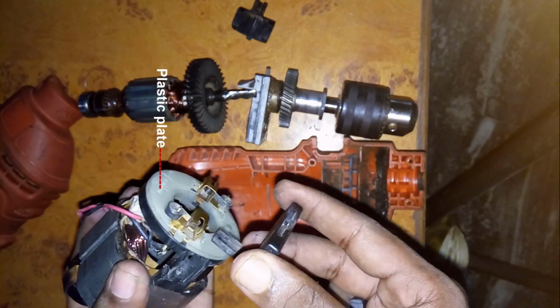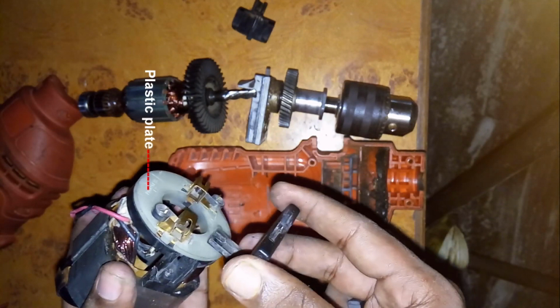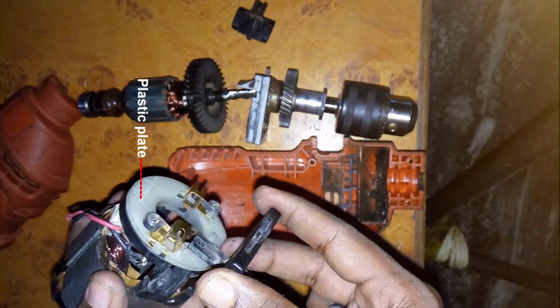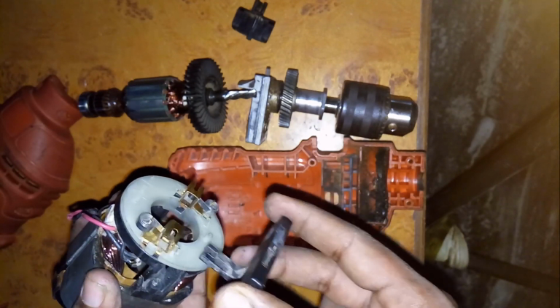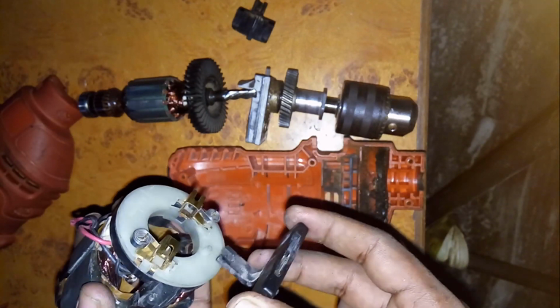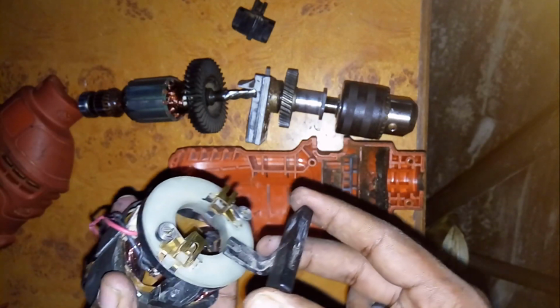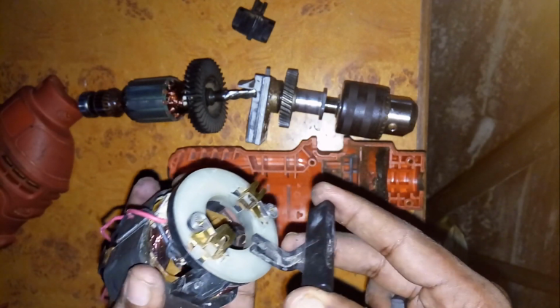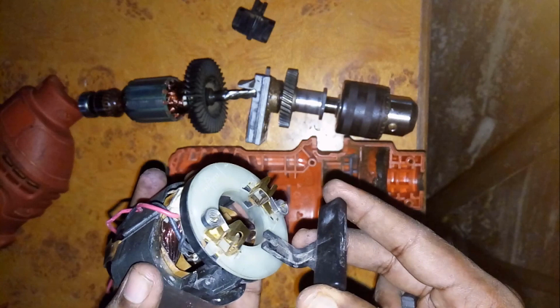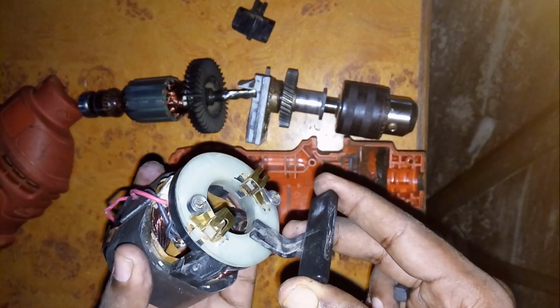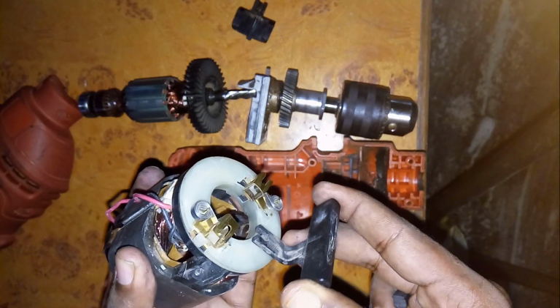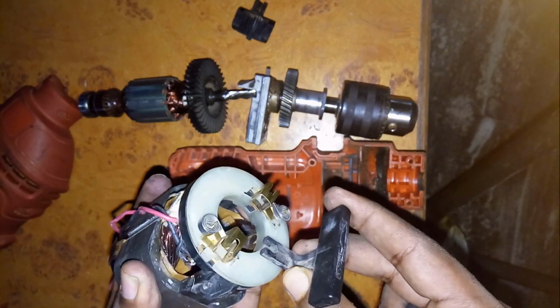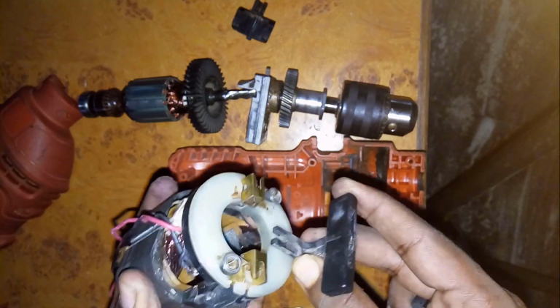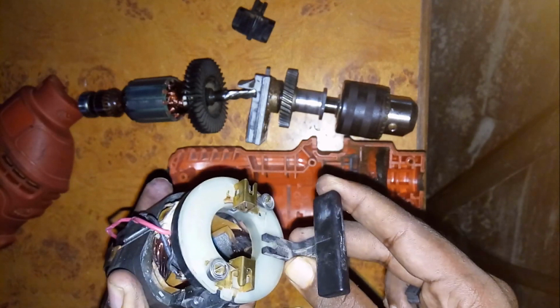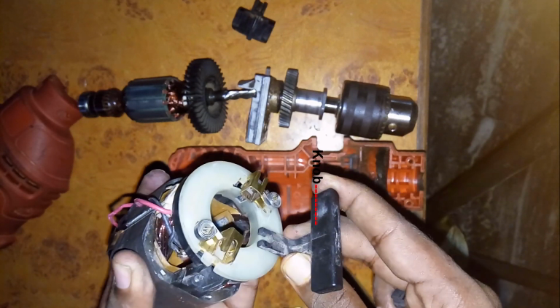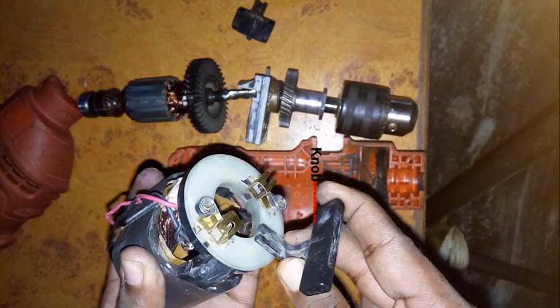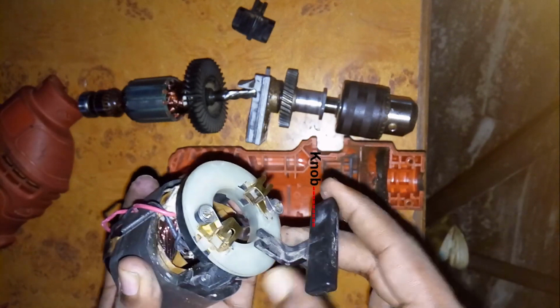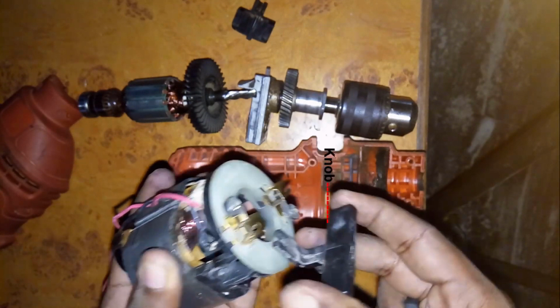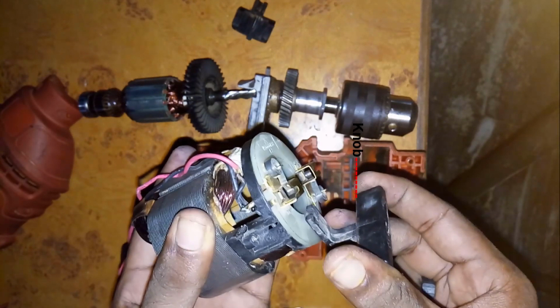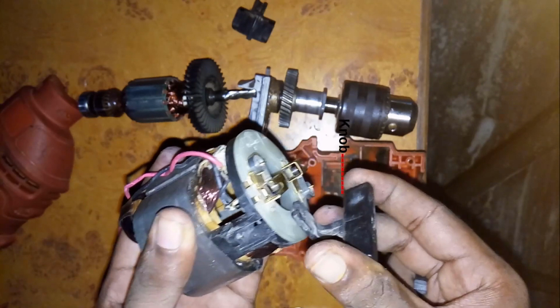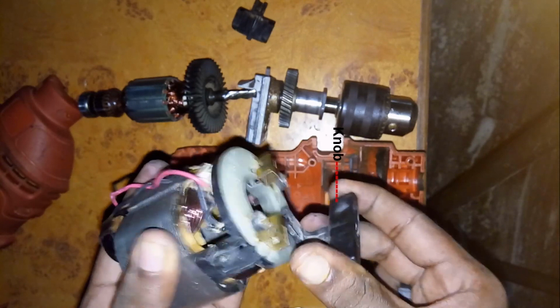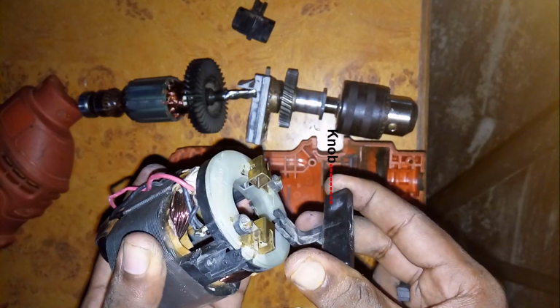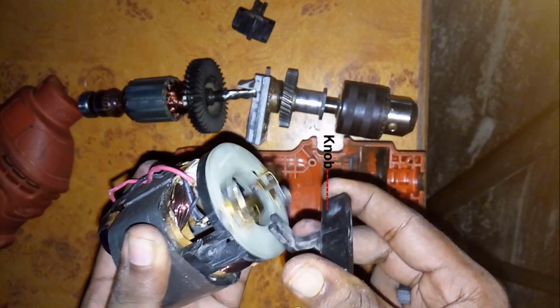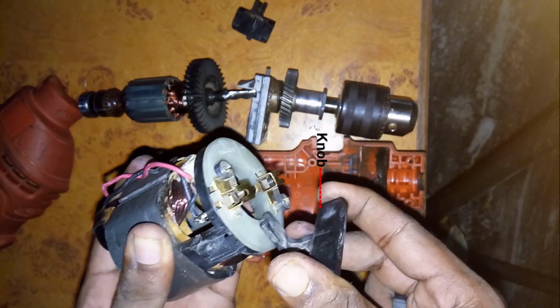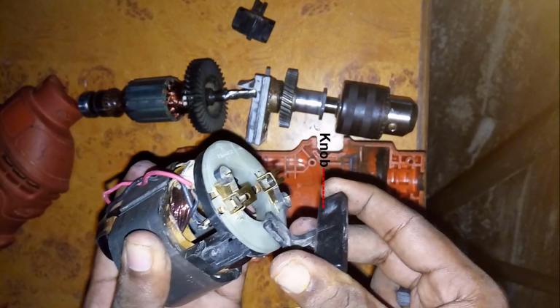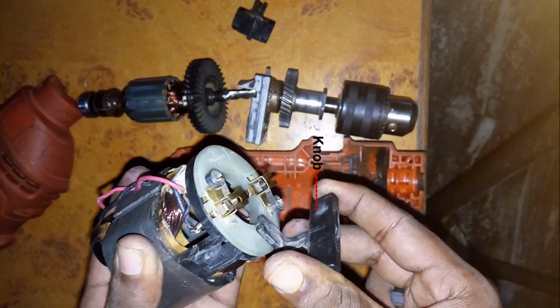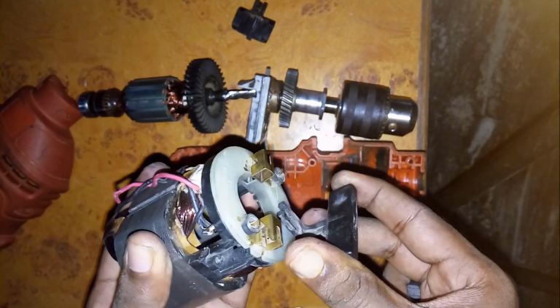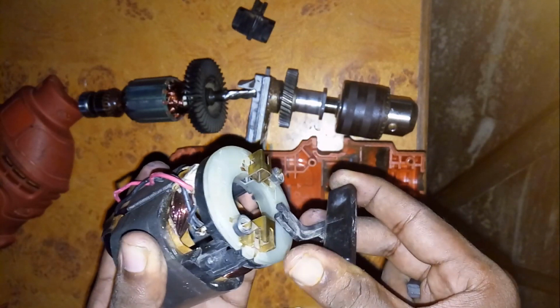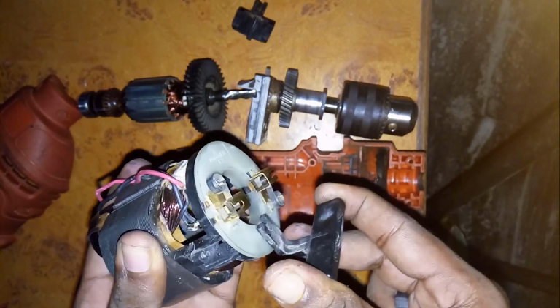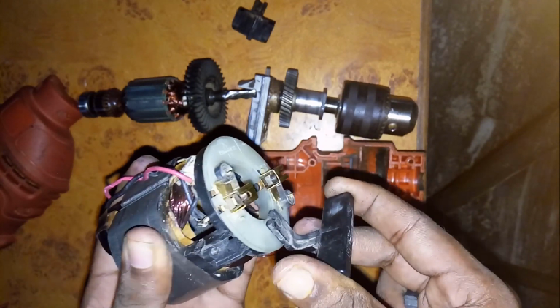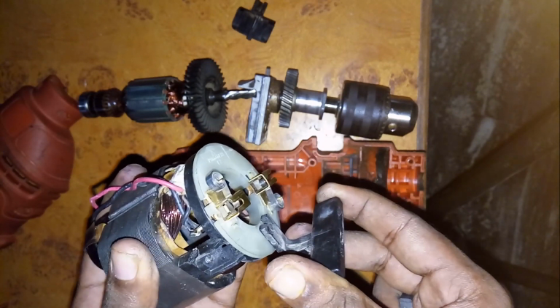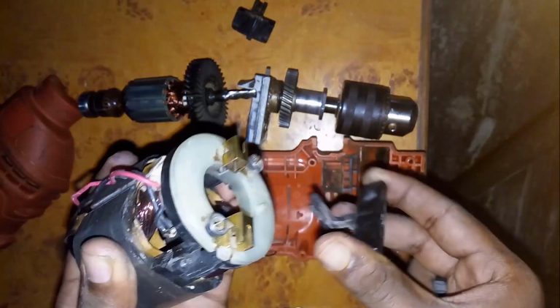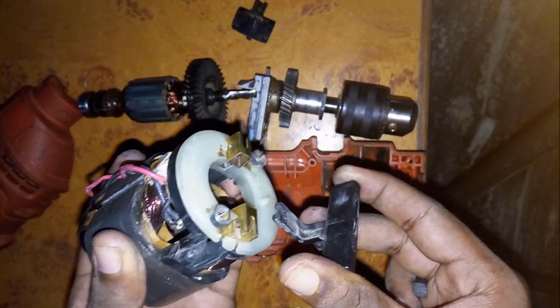Here we have the knob which actually controls the rotation in clockwise or anticlockwise direction. That's how it kind of works — let's see exactly how.